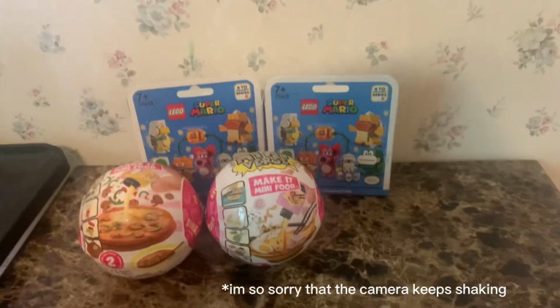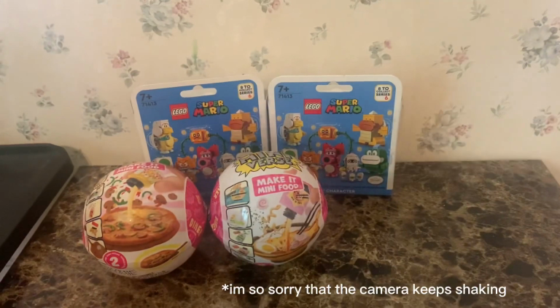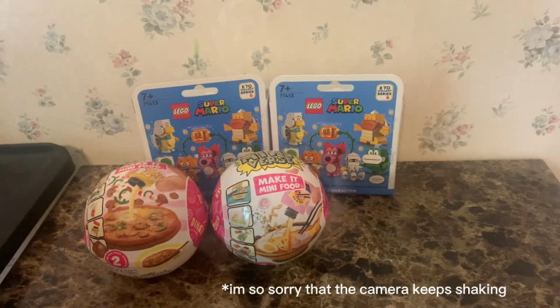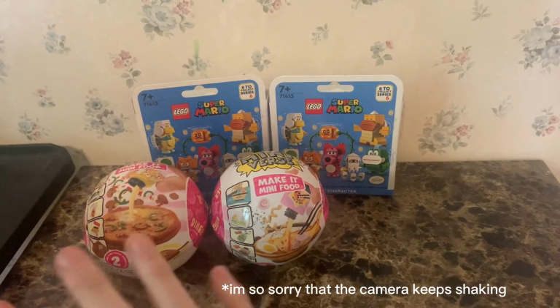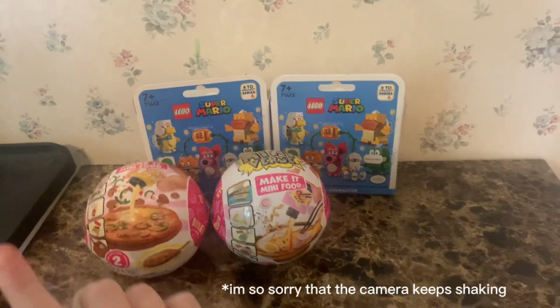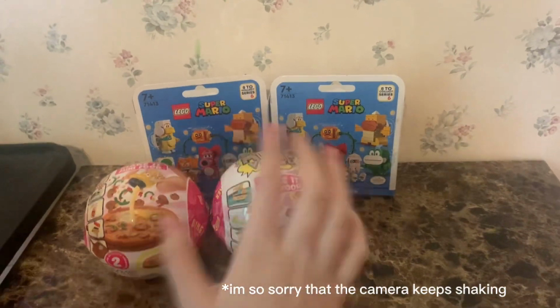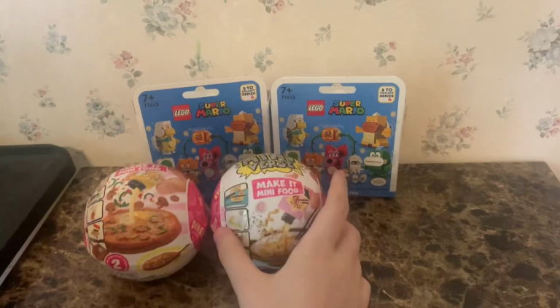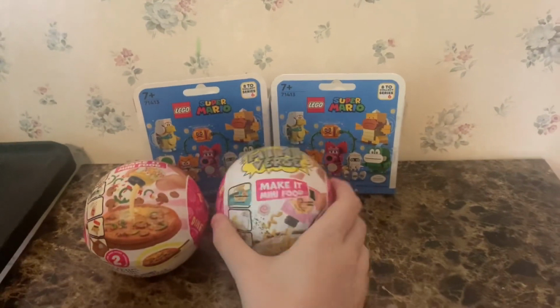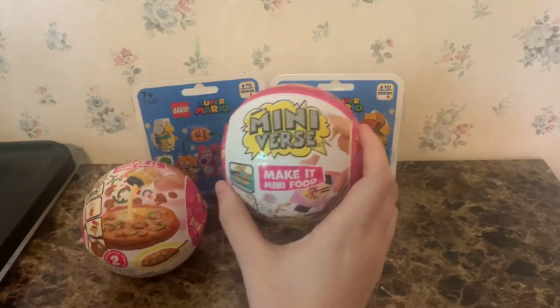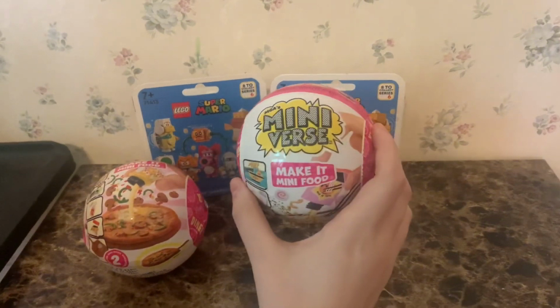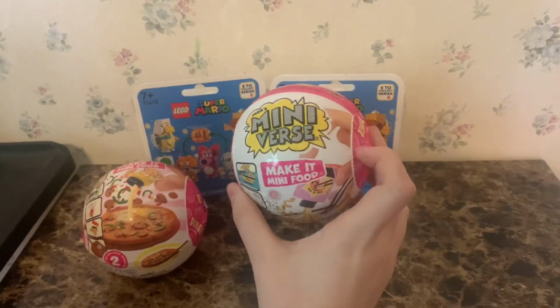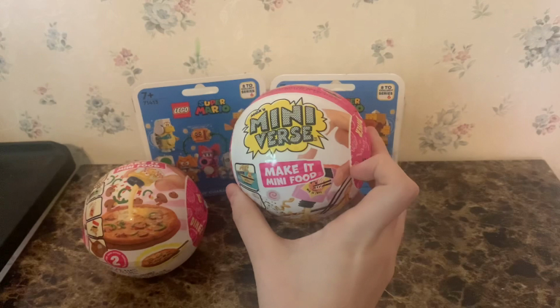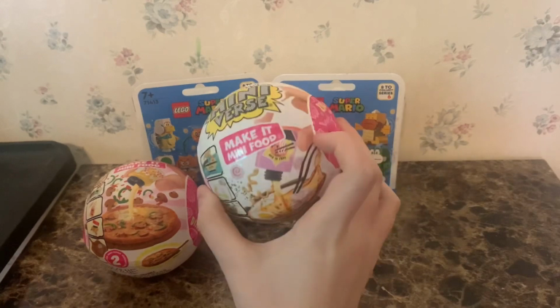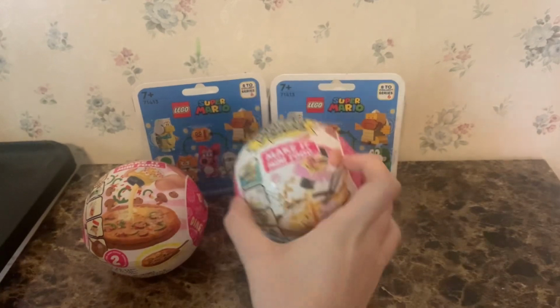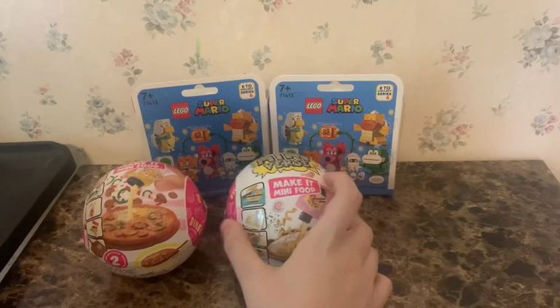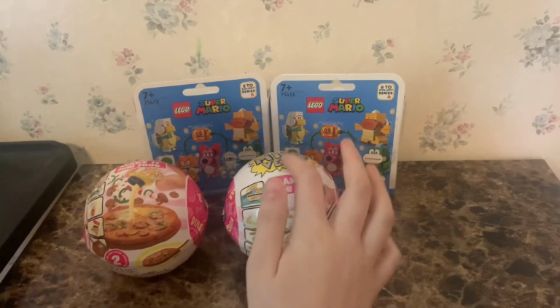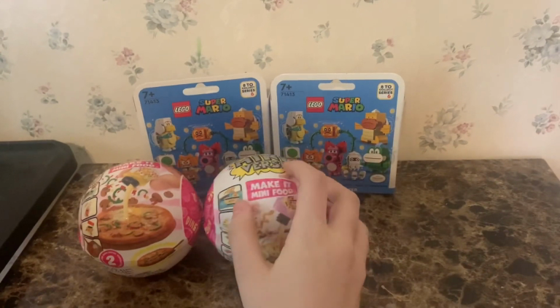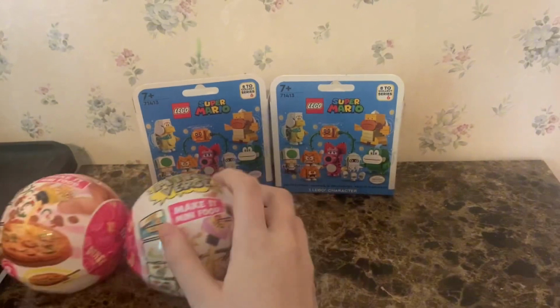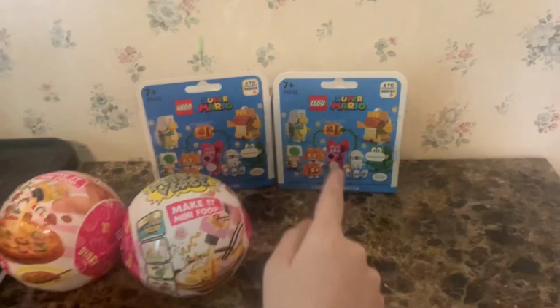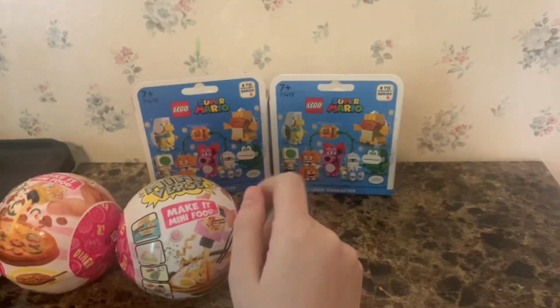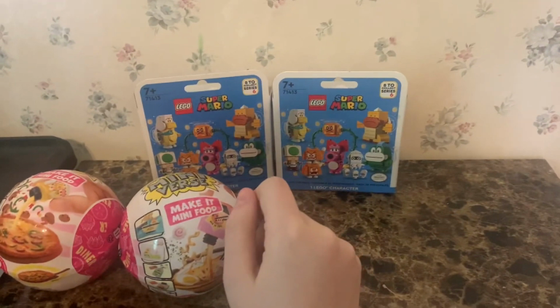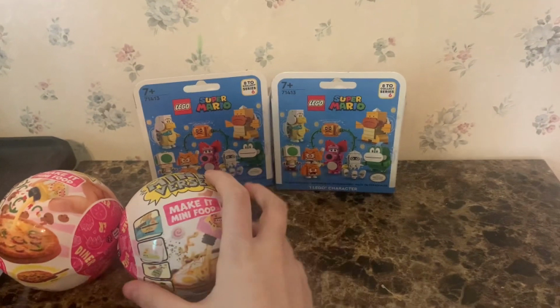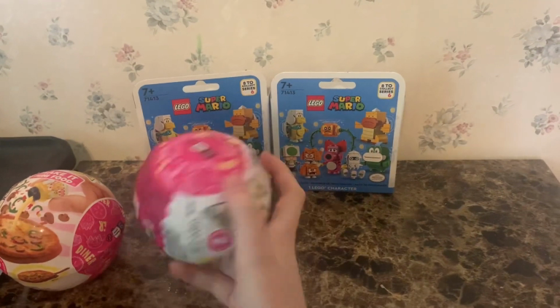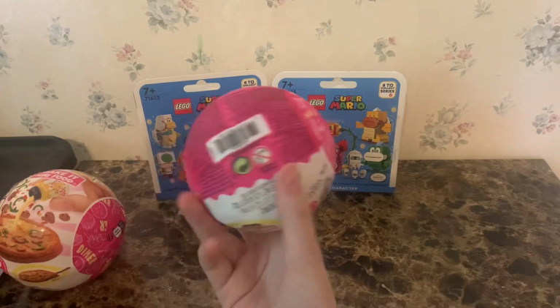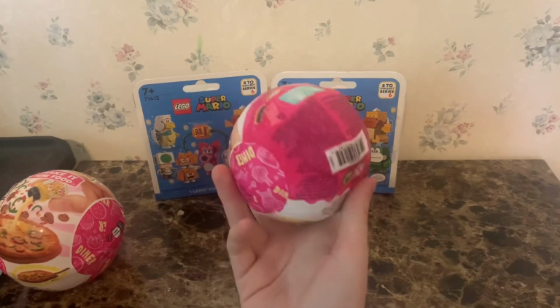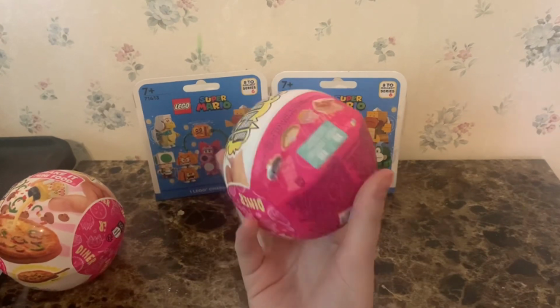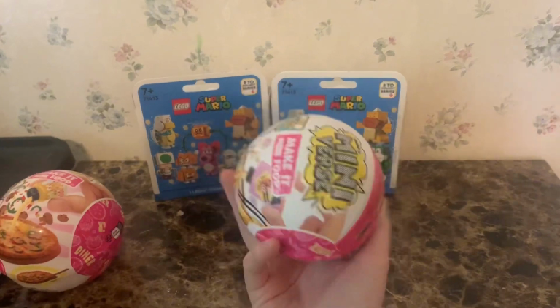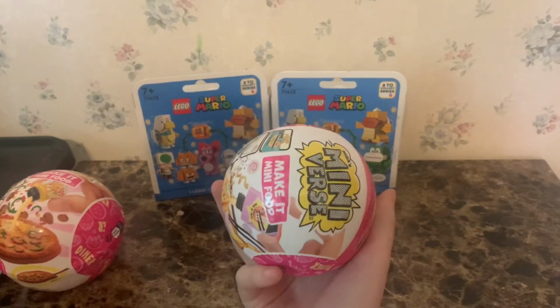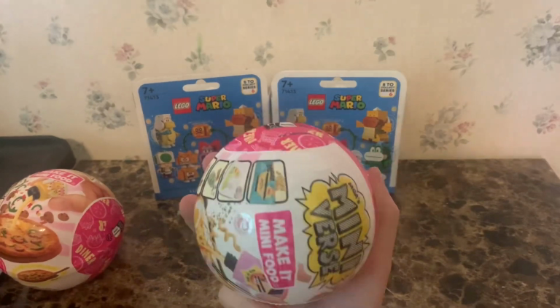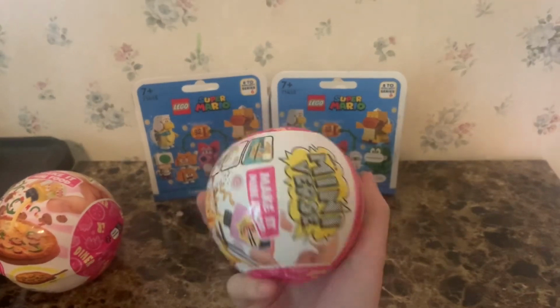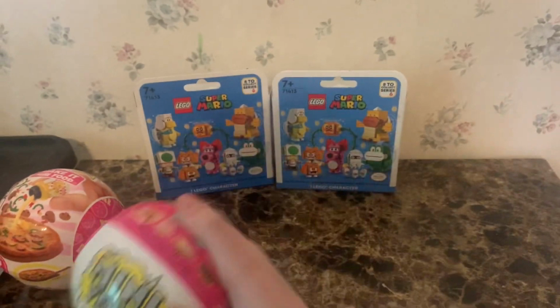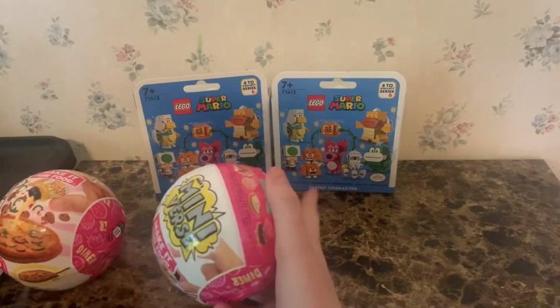Hey guys, I have two Make It Mini food sets. I want to get some of the lifestyle ones and two Mario Lego sets. So I'm going to do these first so they can be sitting in the sun while I build those.